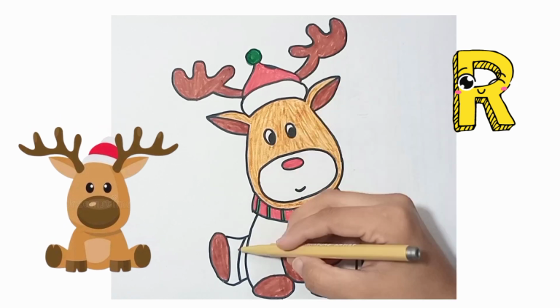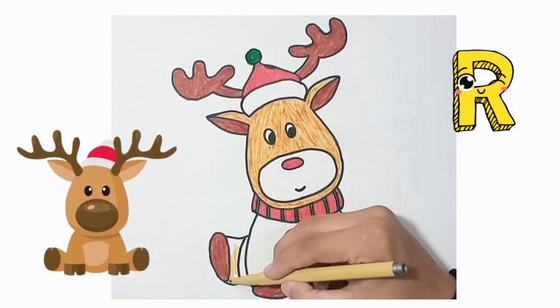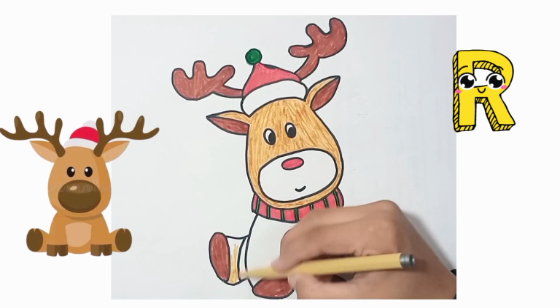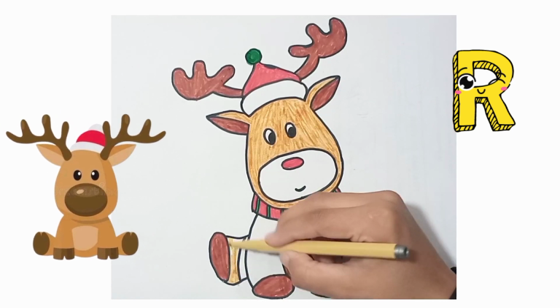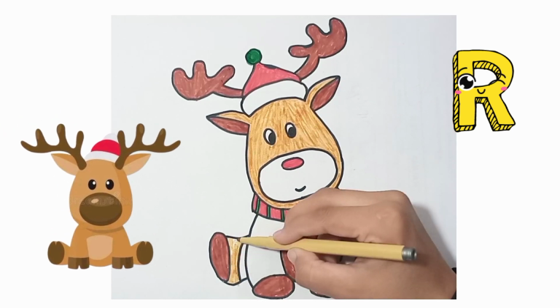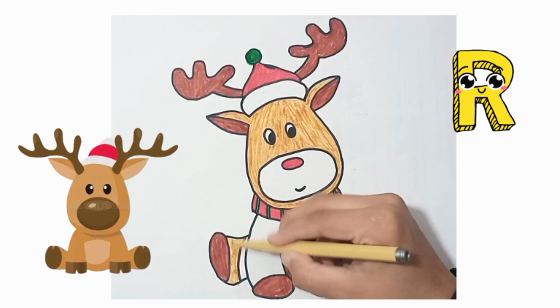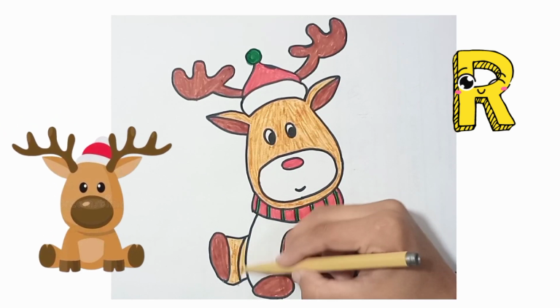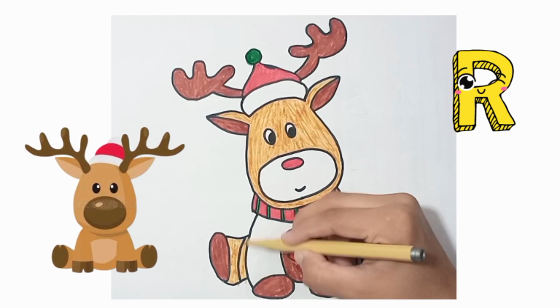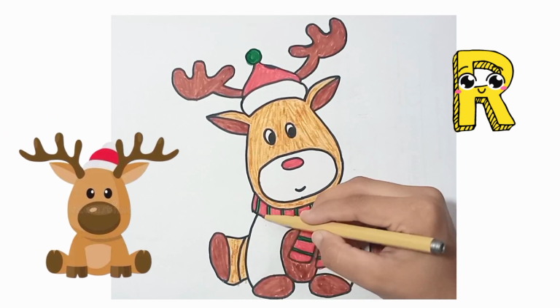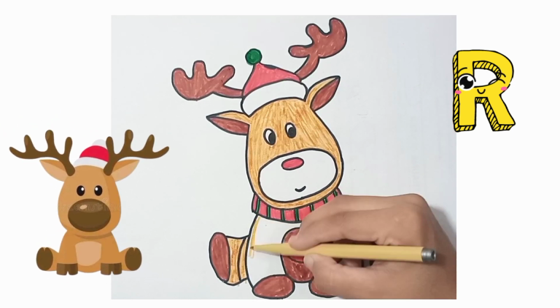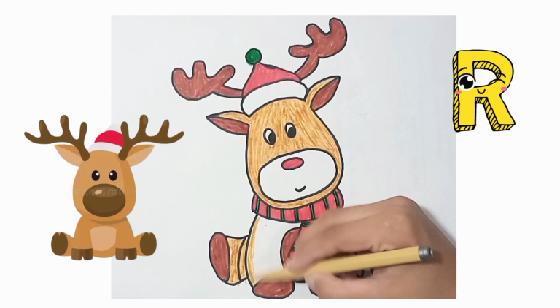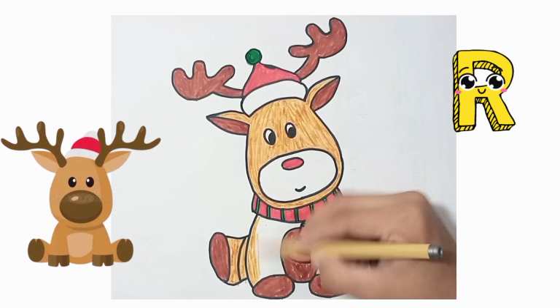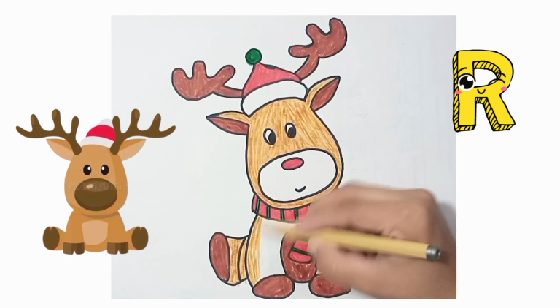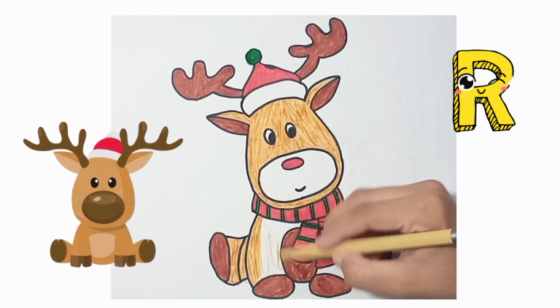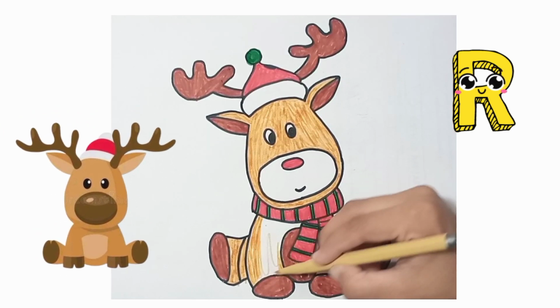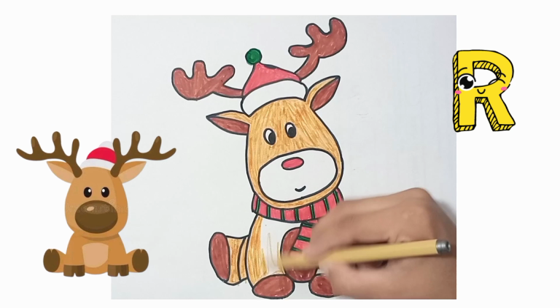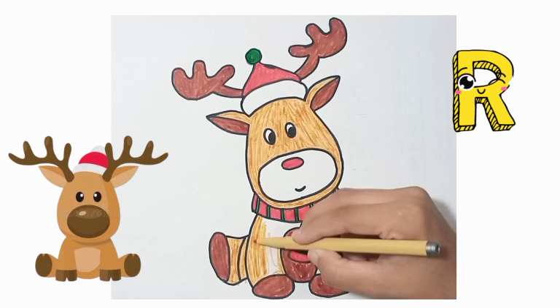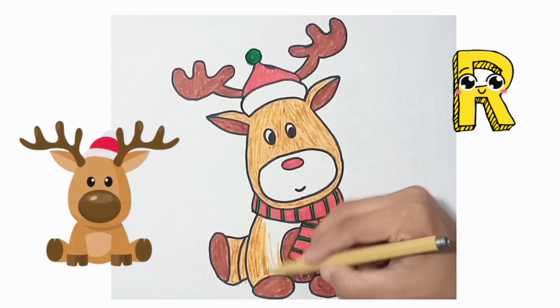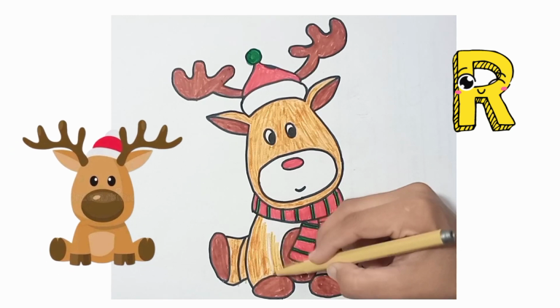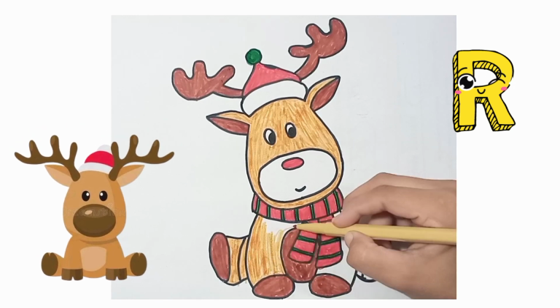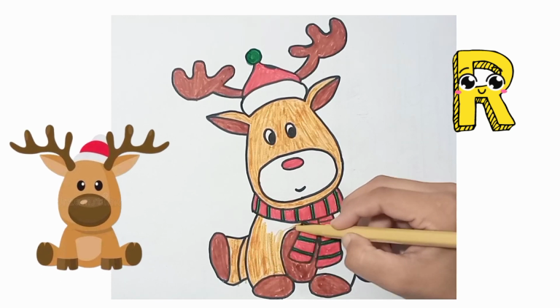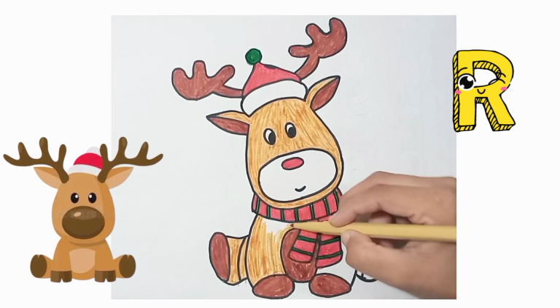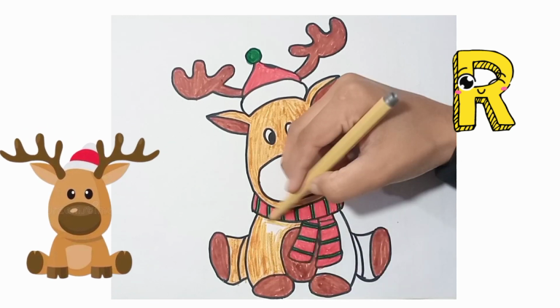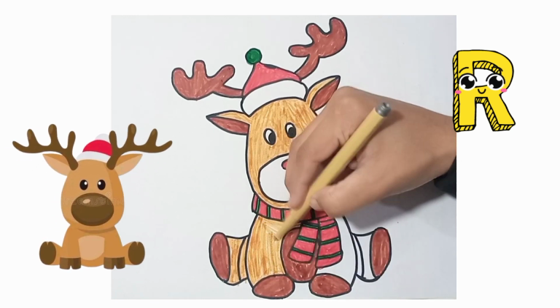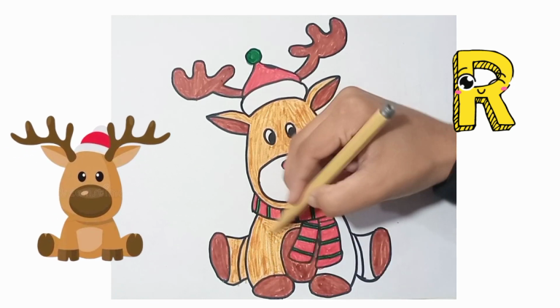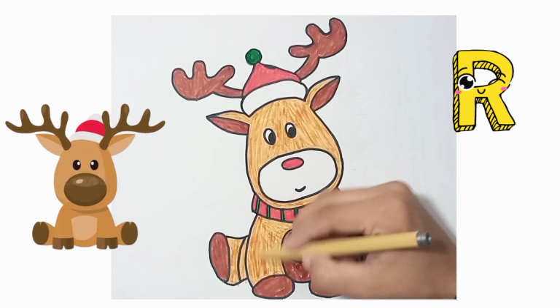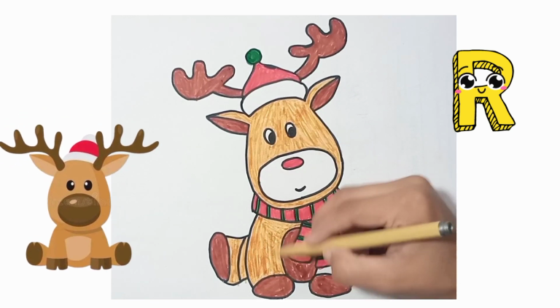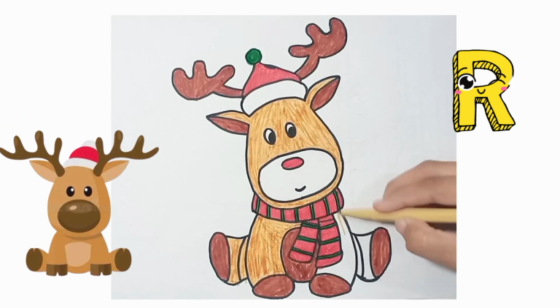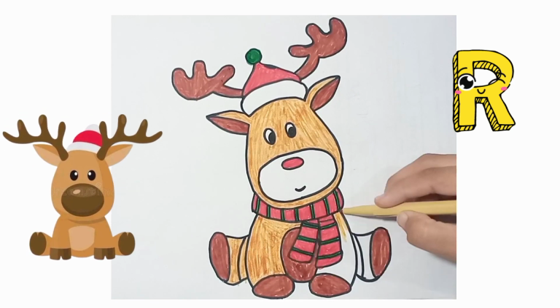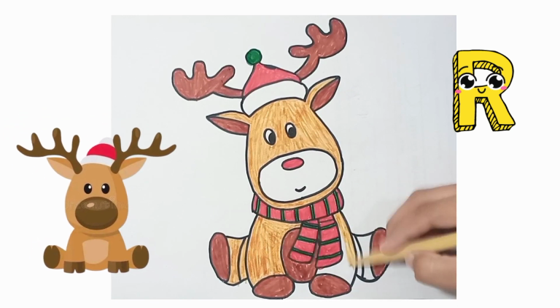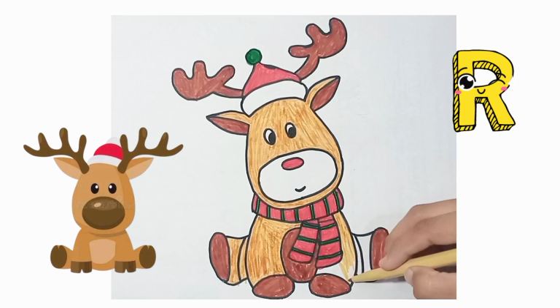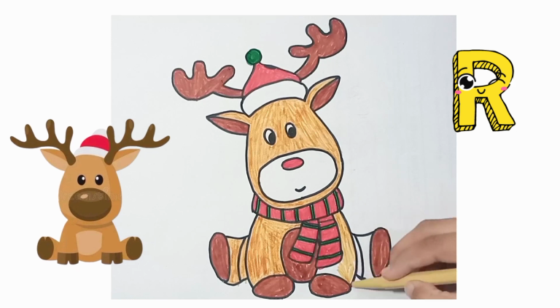Color with me, kids, step by step. See how I am coloring in Rudolph. Wow, this is a beautiful Rudolph!